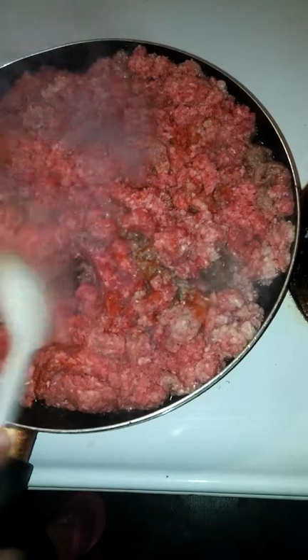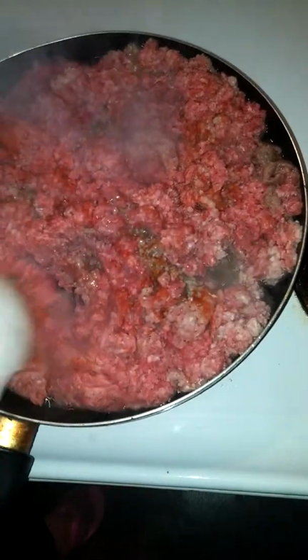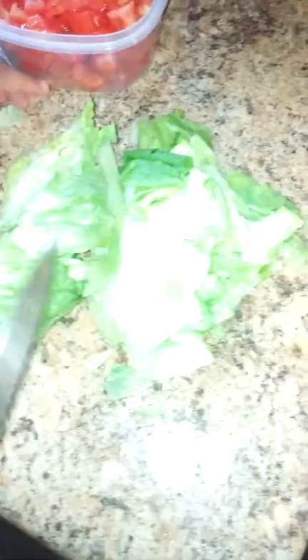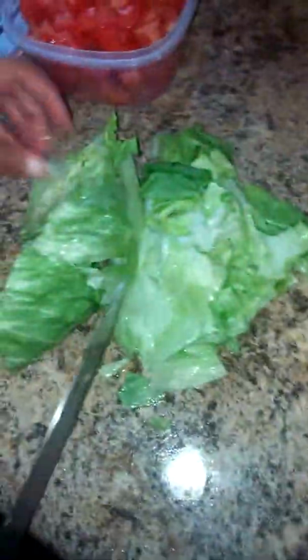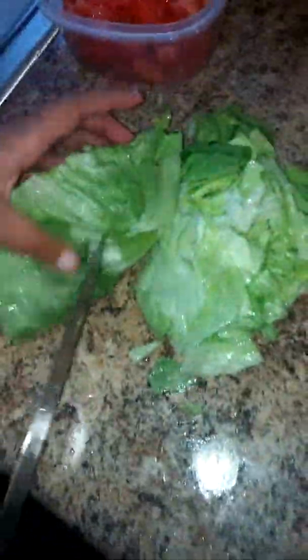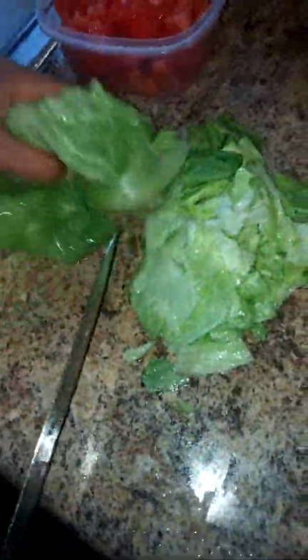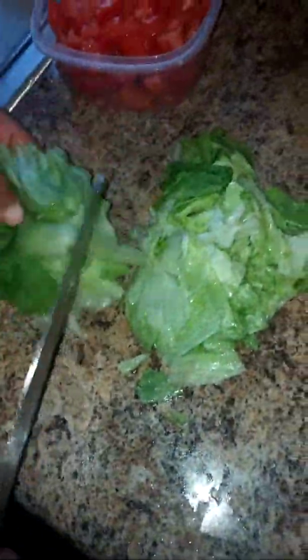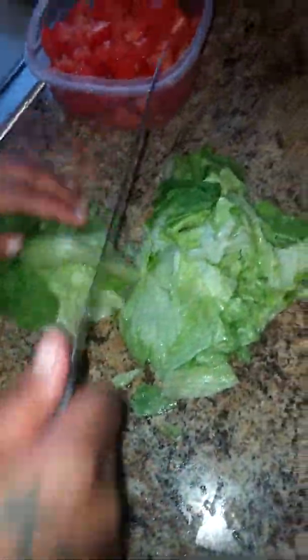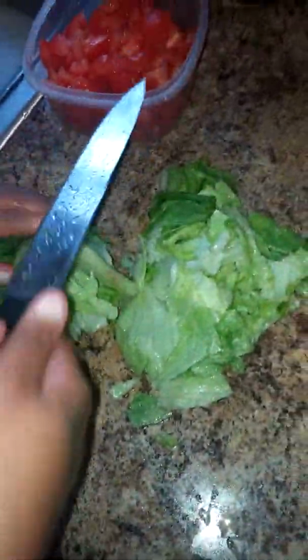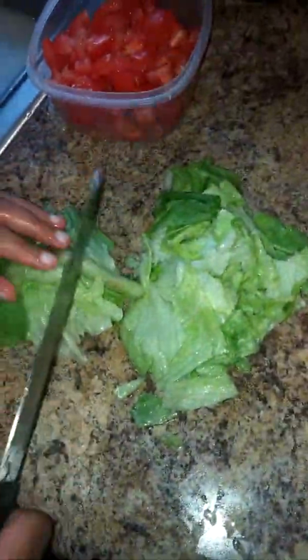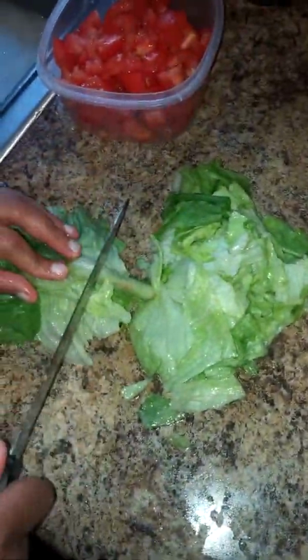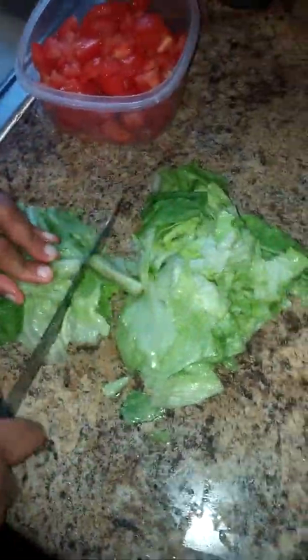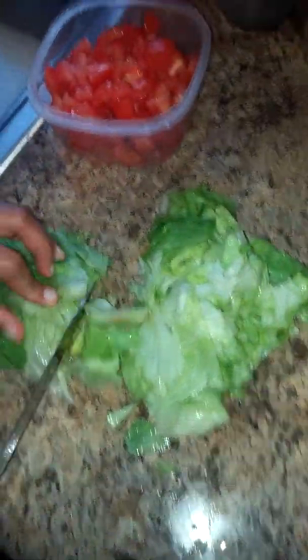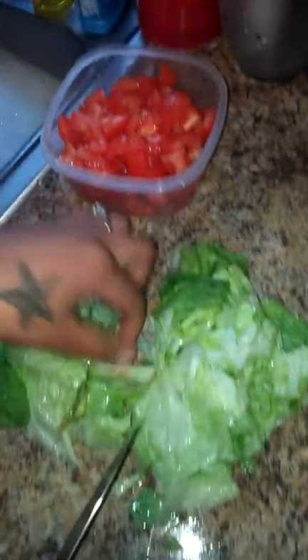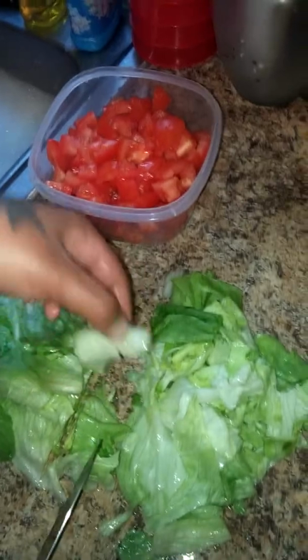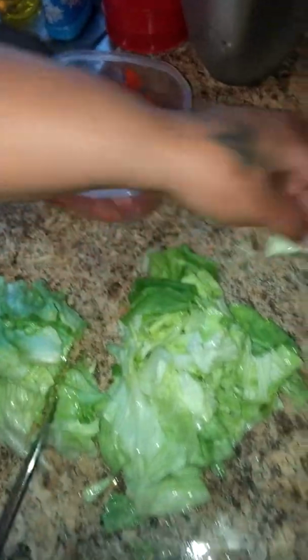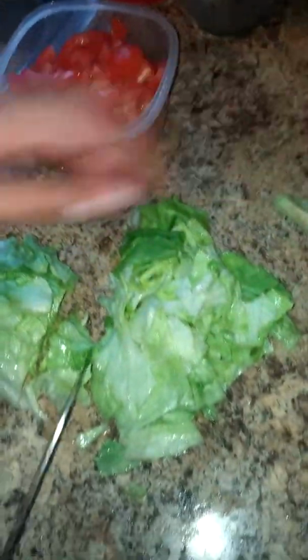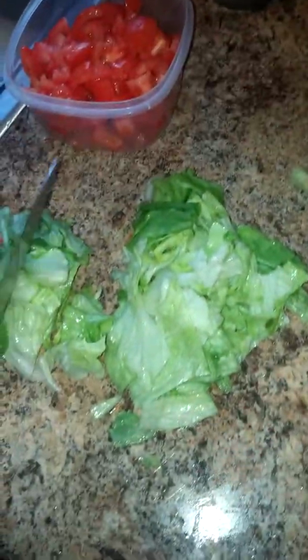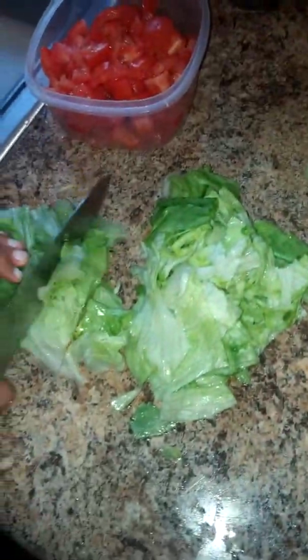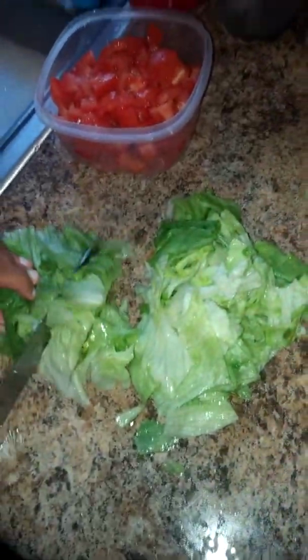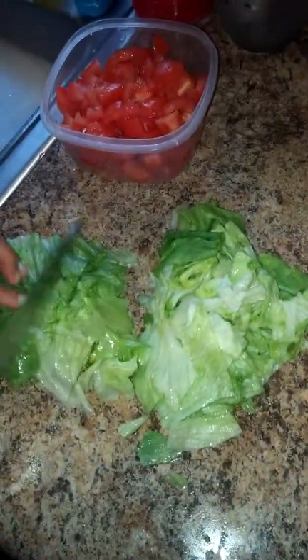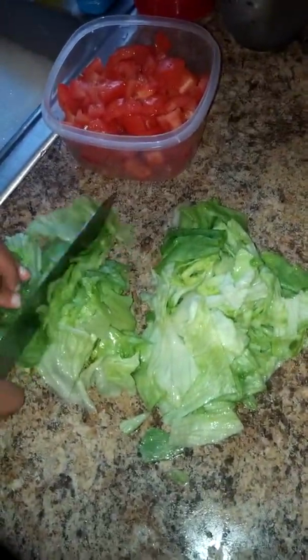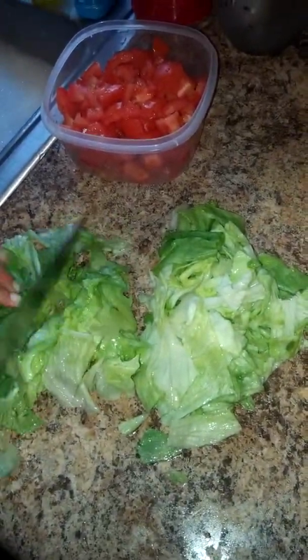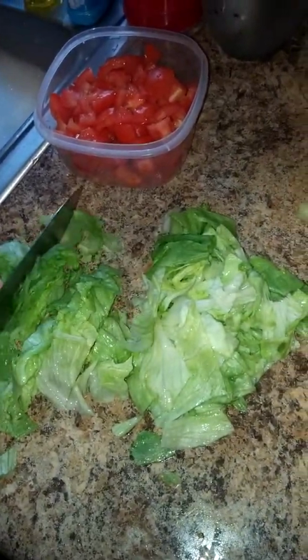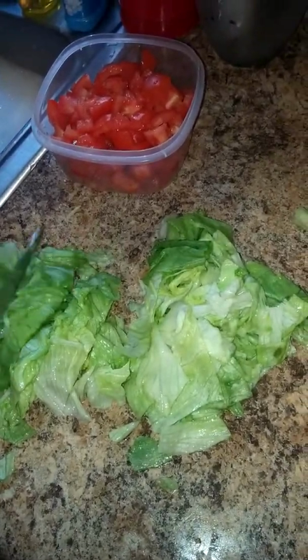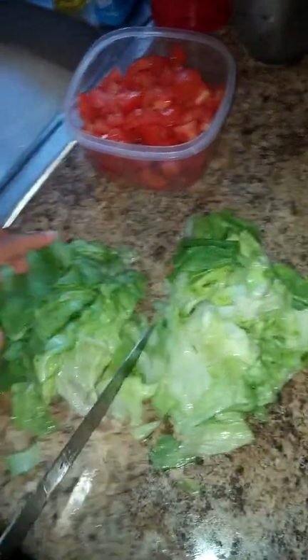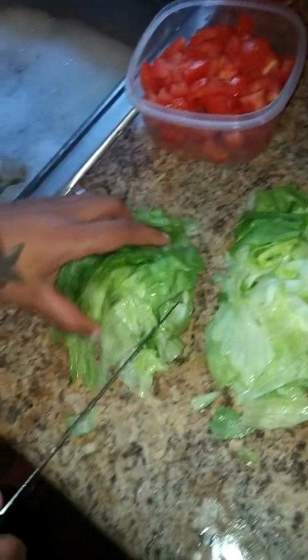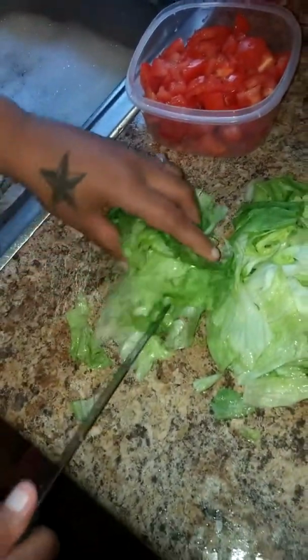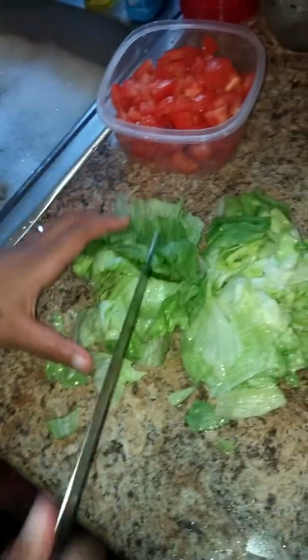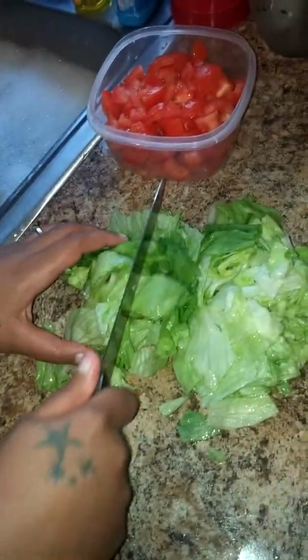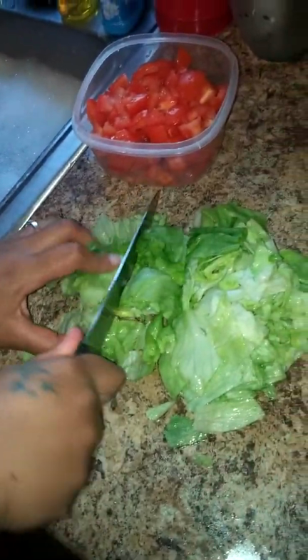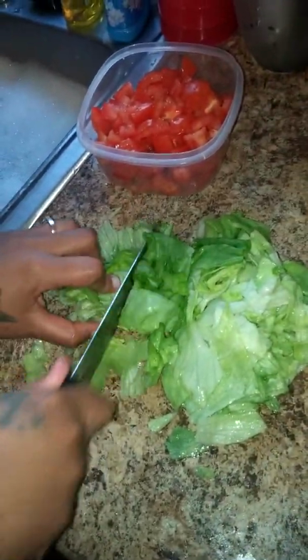Today I am making crispy tacos. Right now I'm just browning my ground beef. I added a little bit of cayenne pepper to make it spicy. I'm just going to brown and chop the beef and then I'll let you know the next step.